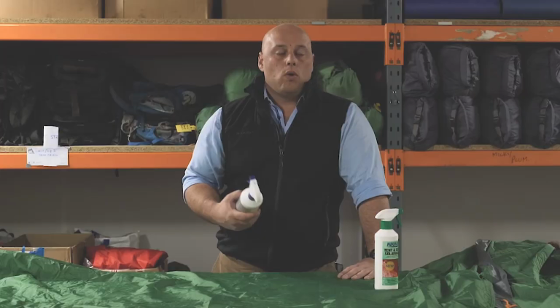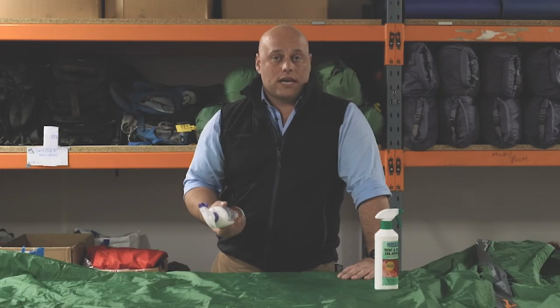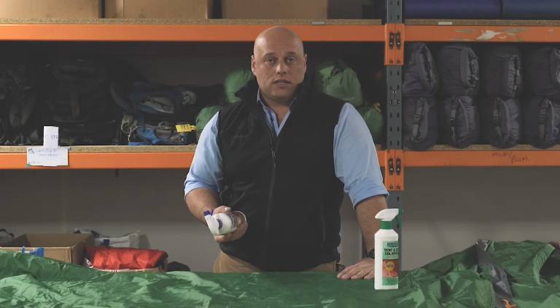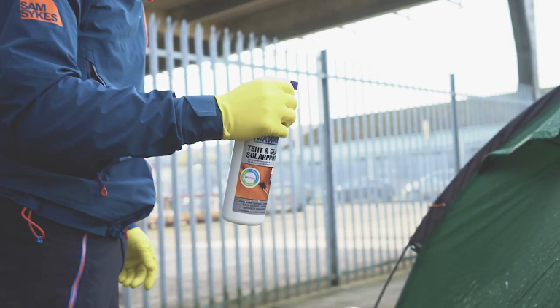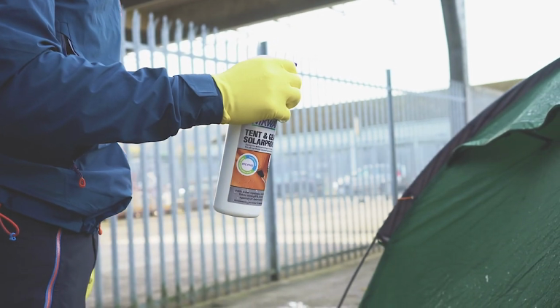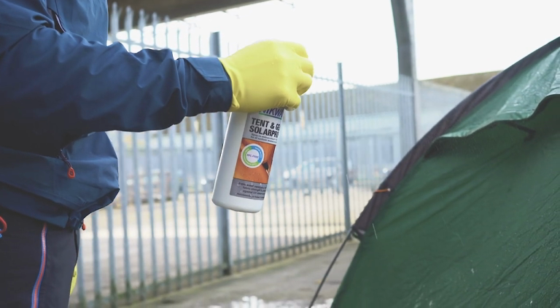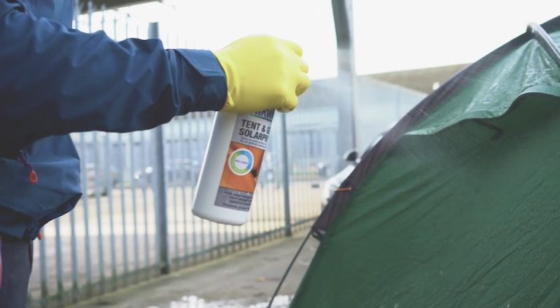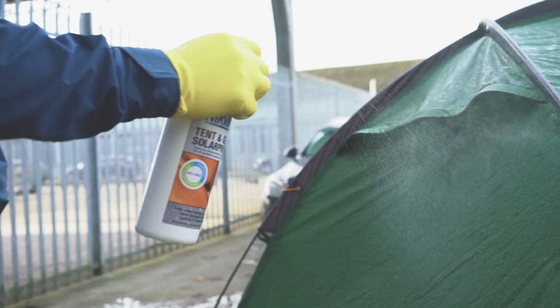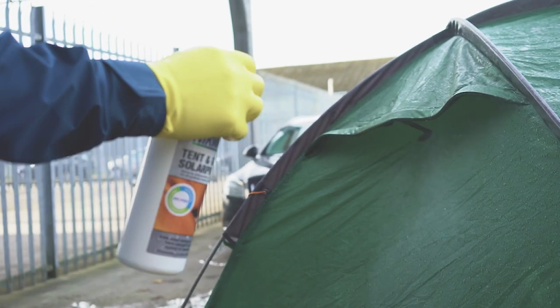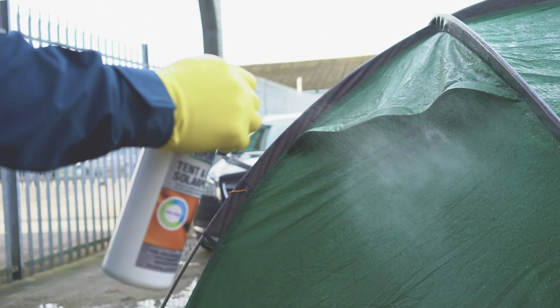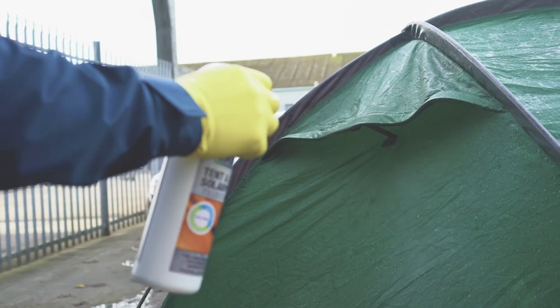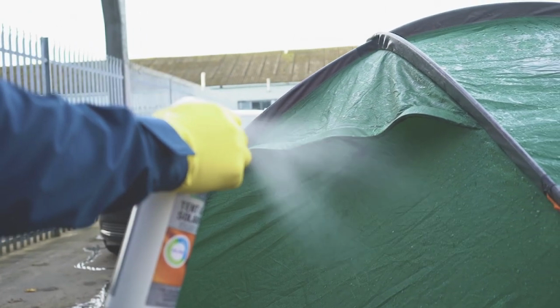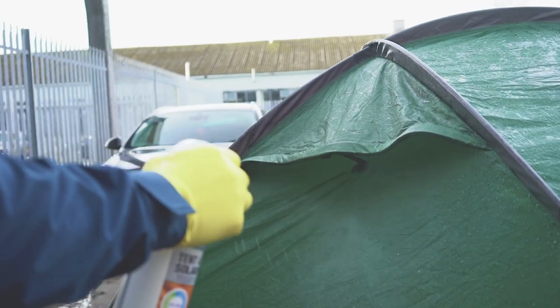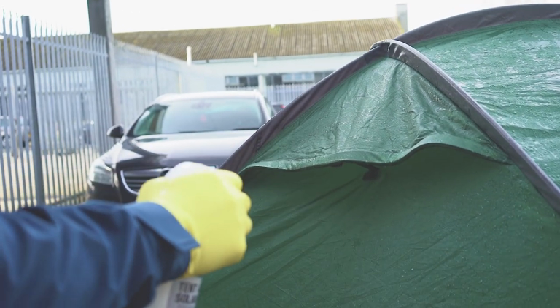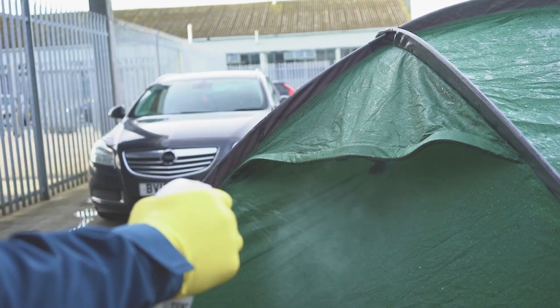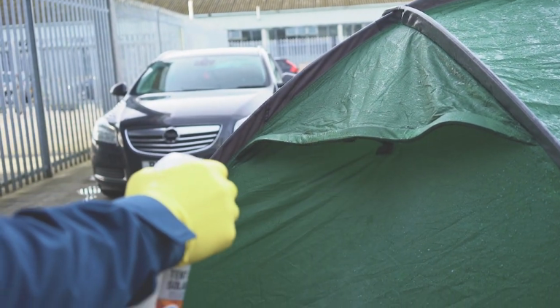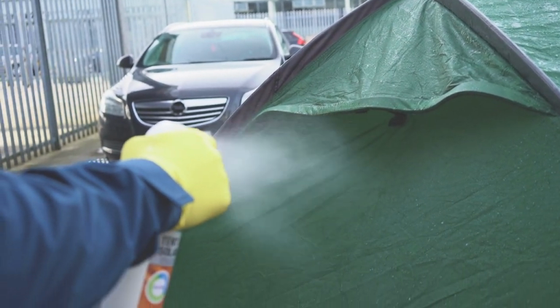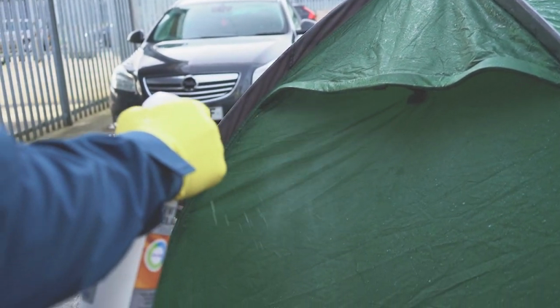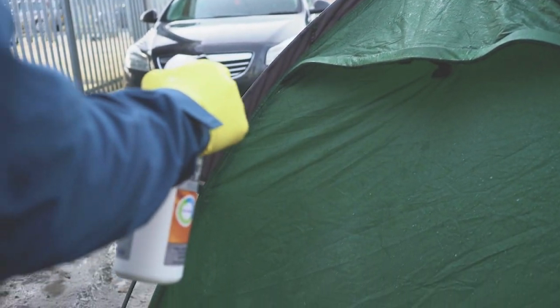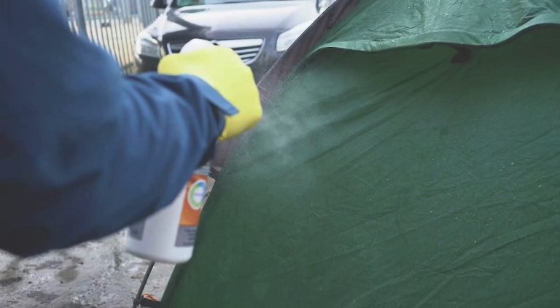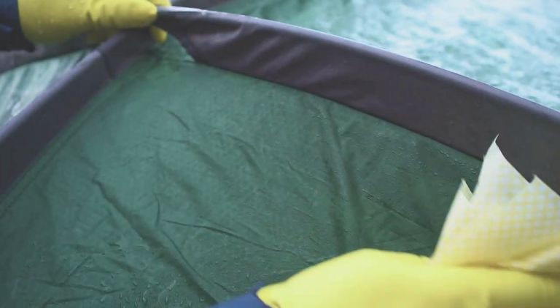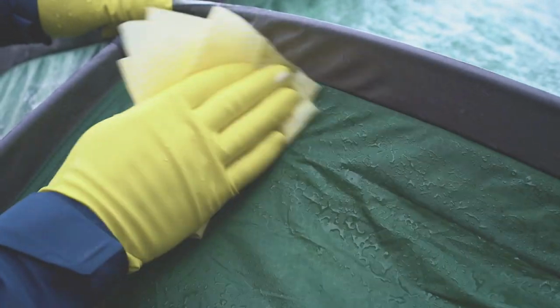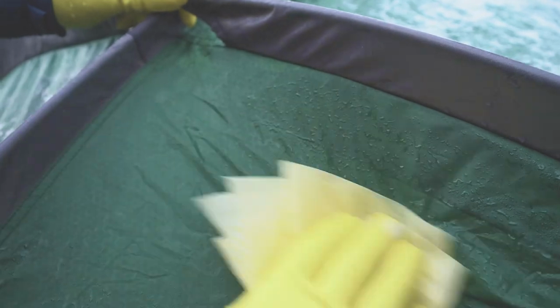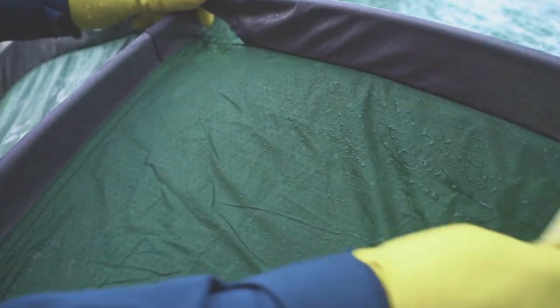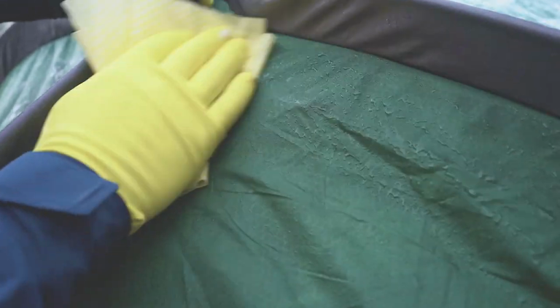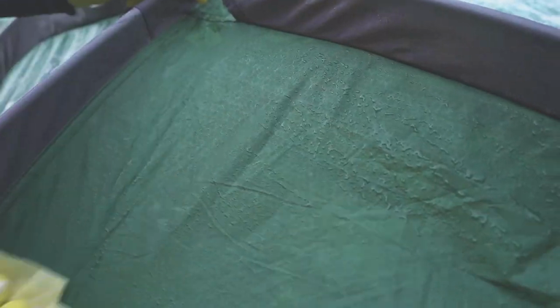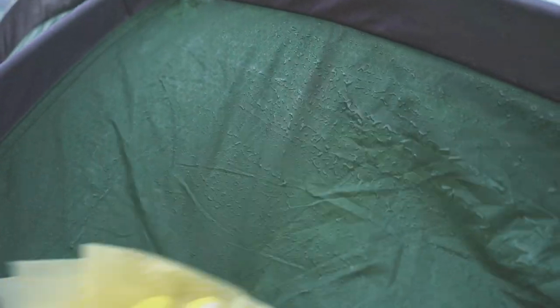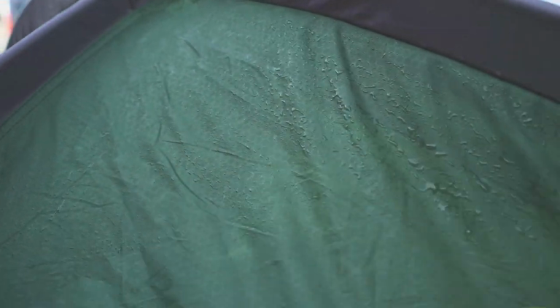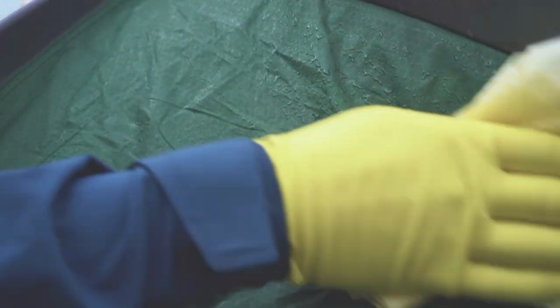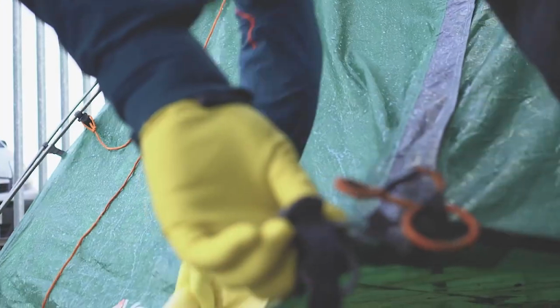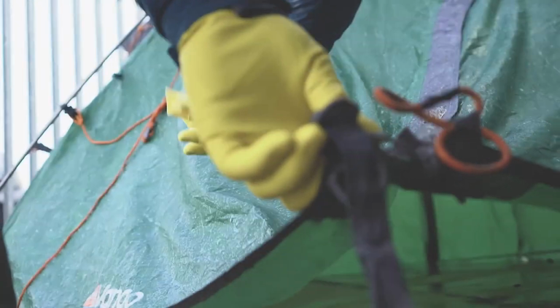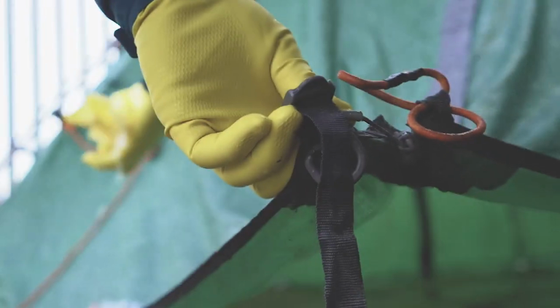Whilst the tent is still wet, we'll apply the tent and gear solar proof by spraying evenly across the outside of the tent fabric. After a couple of minutes, we'll remove any surplus proofer with a damp cloth.